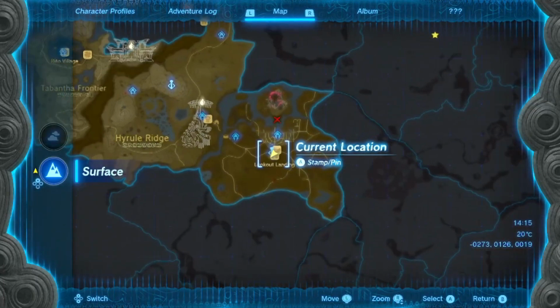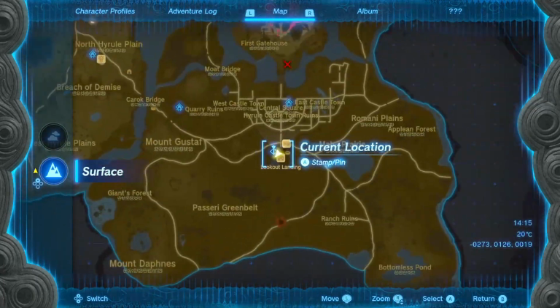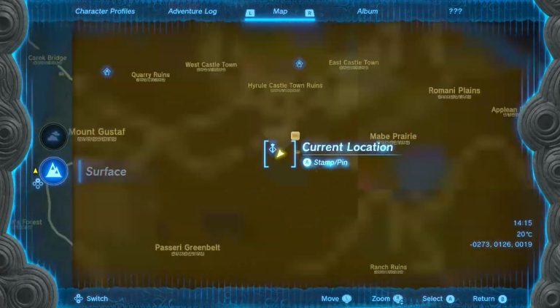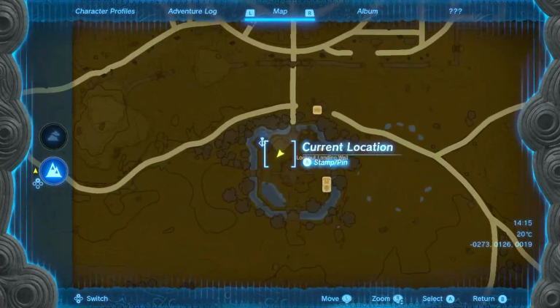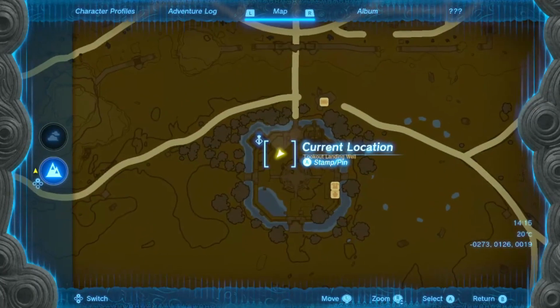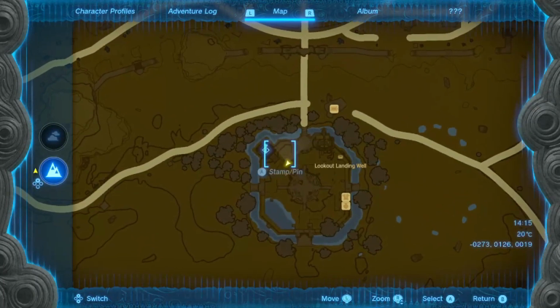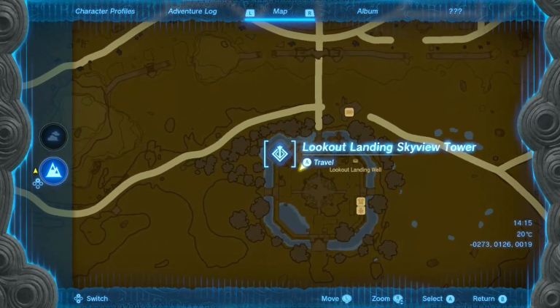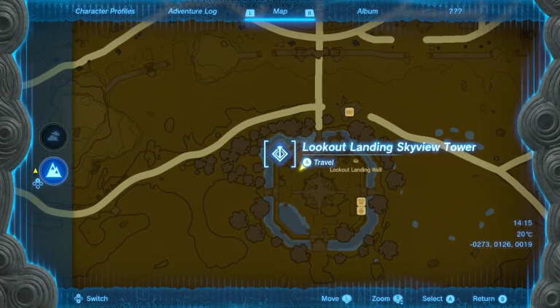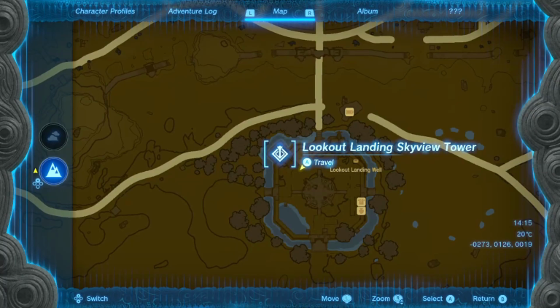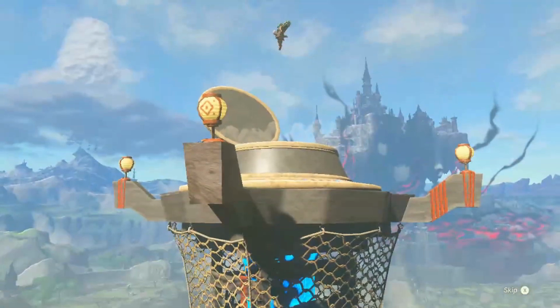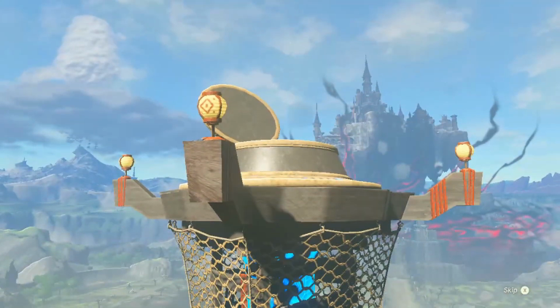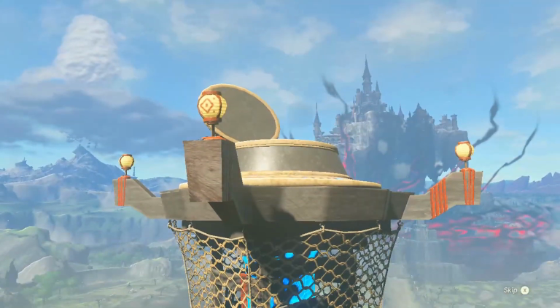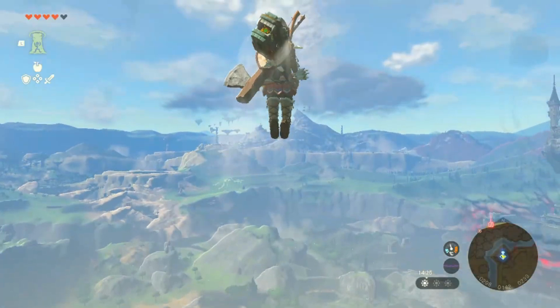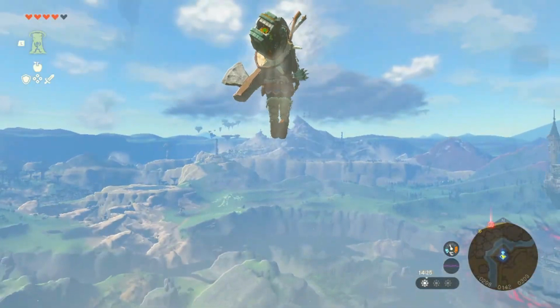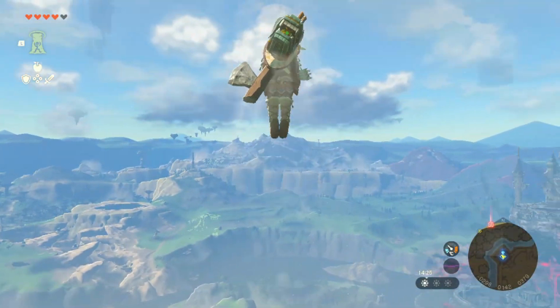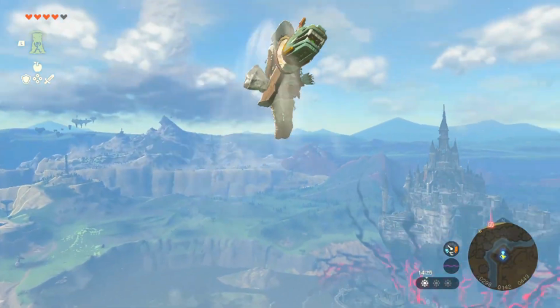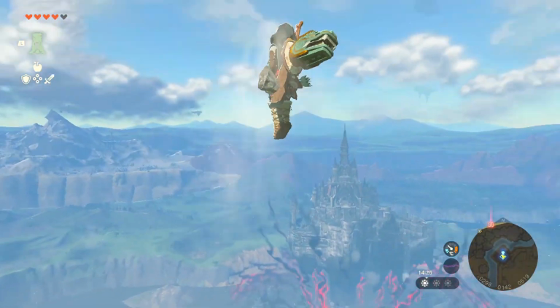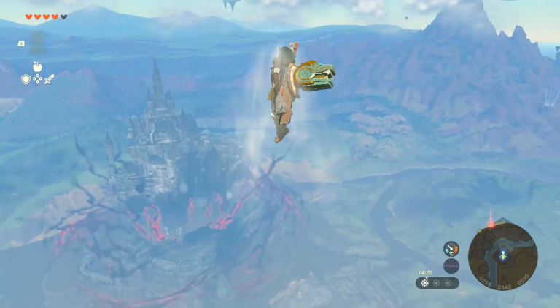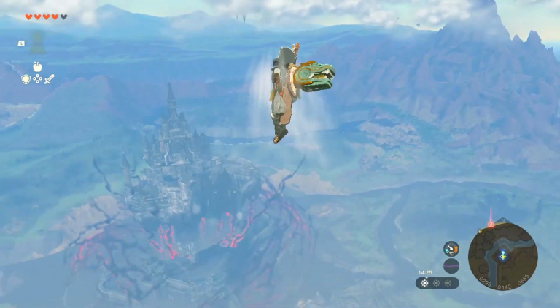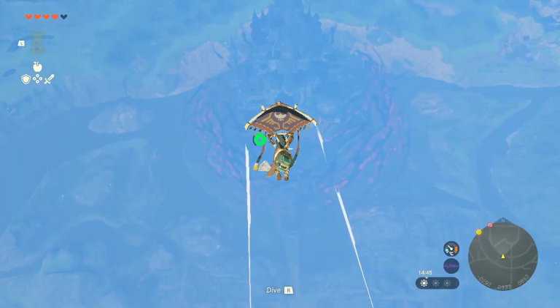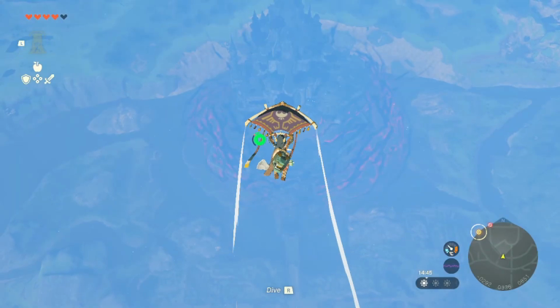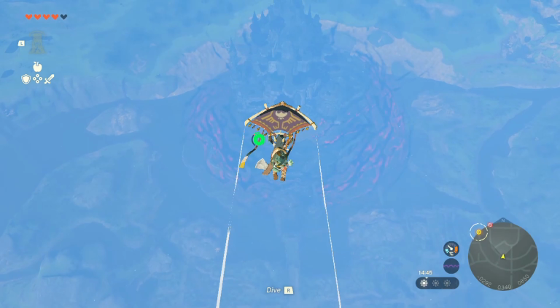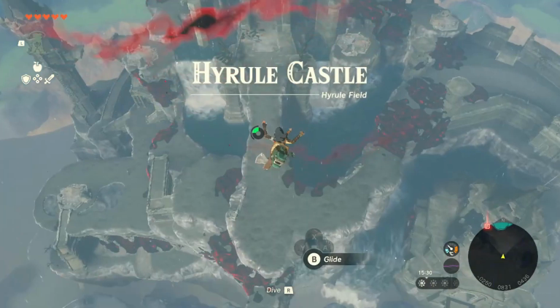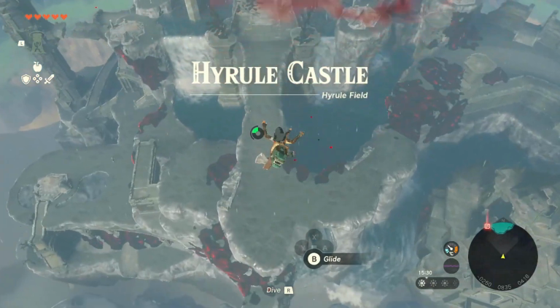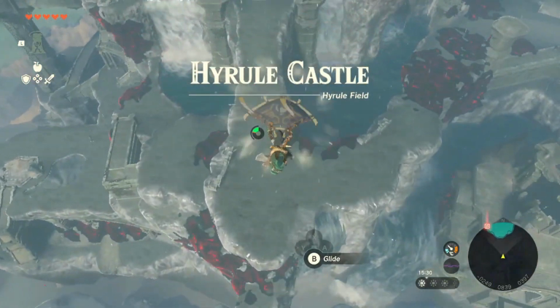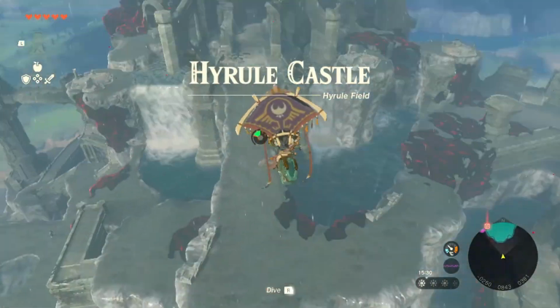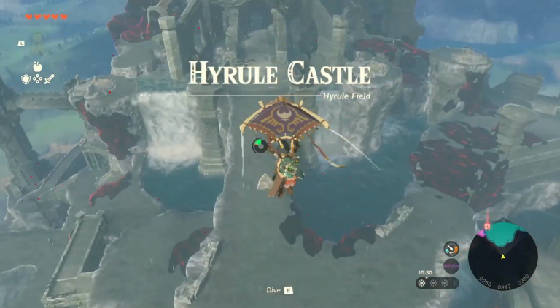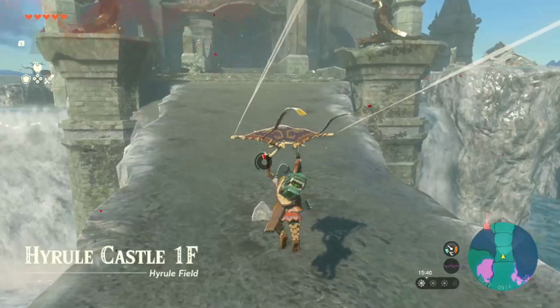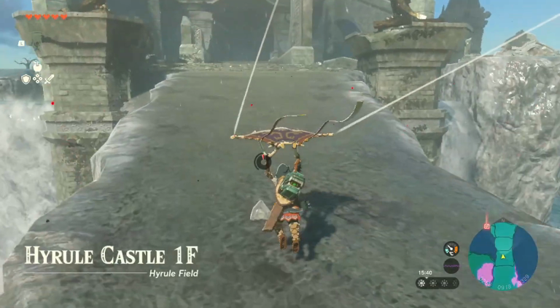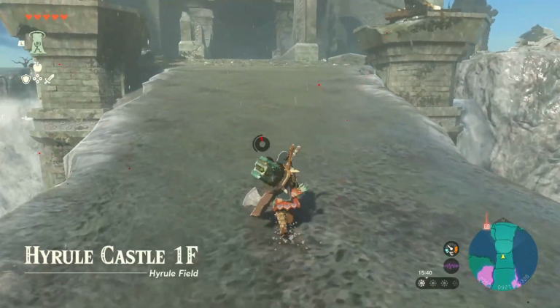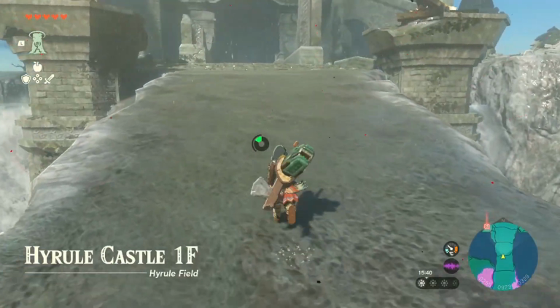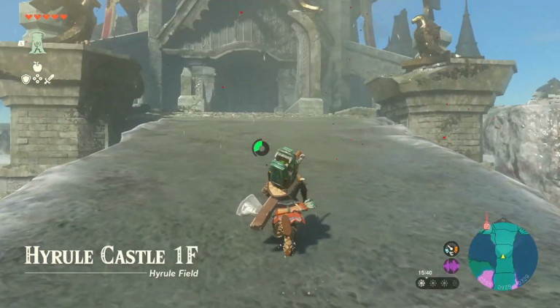Now simply make your way to the Lookout Landing Skyview Tower and blast off. When up in the sky, stay north towards Hyrule Castle, and after a bit of gliding you will end up just outside where Link faces in the previous game.